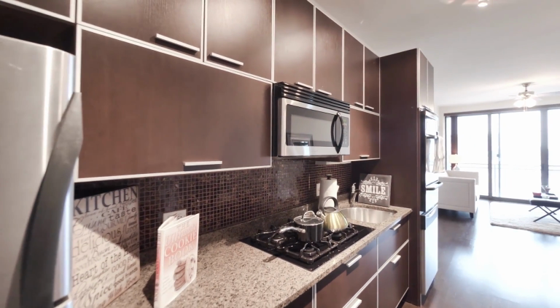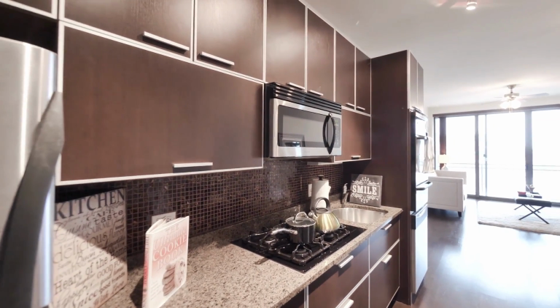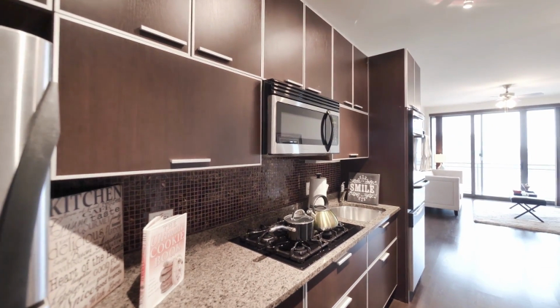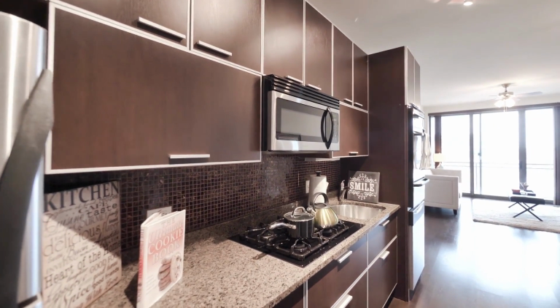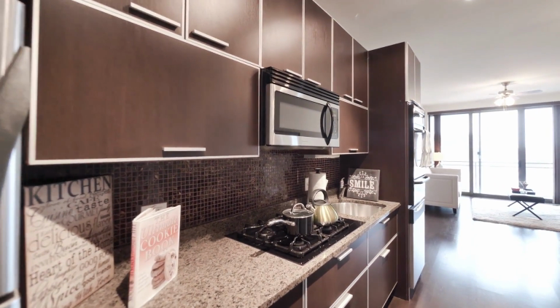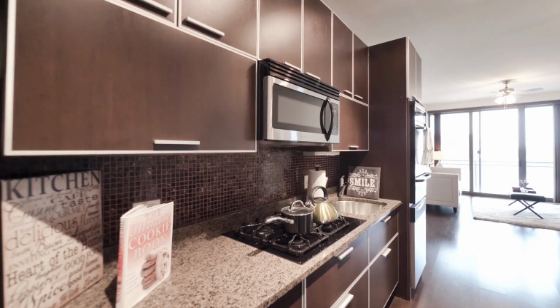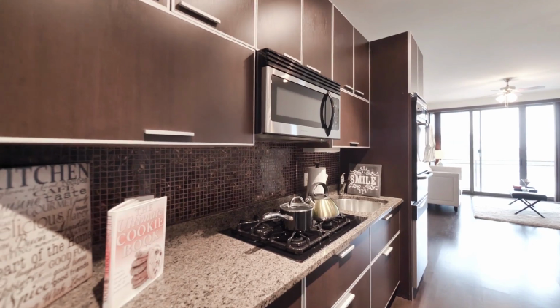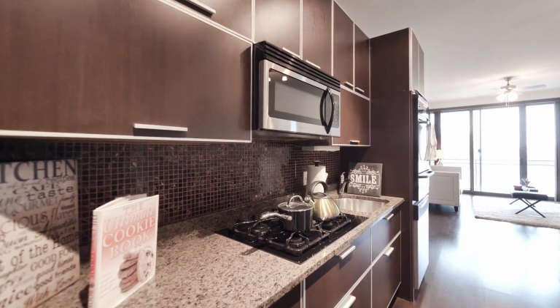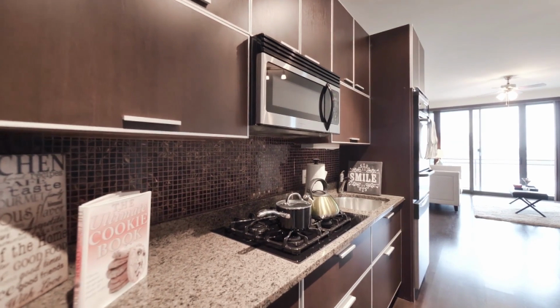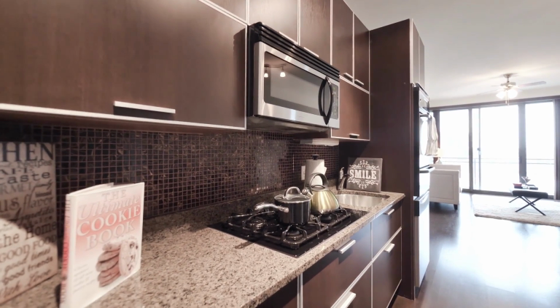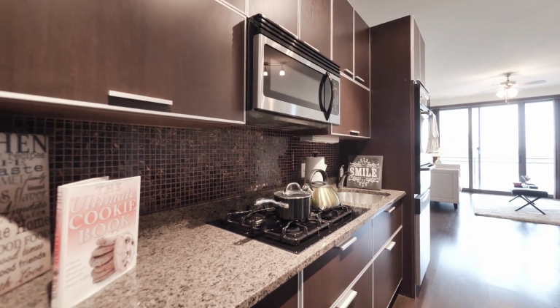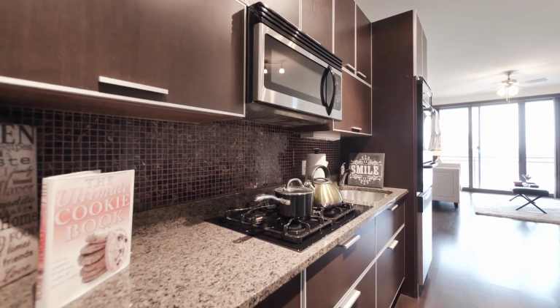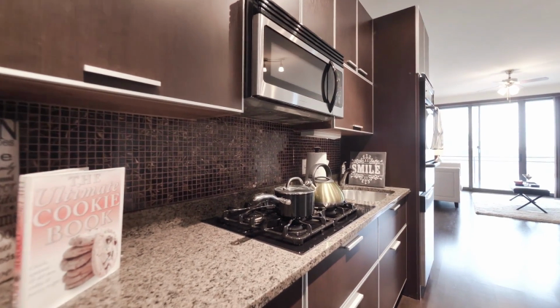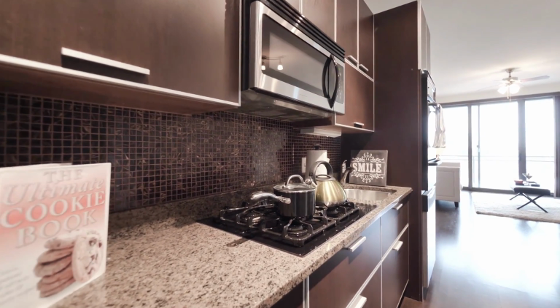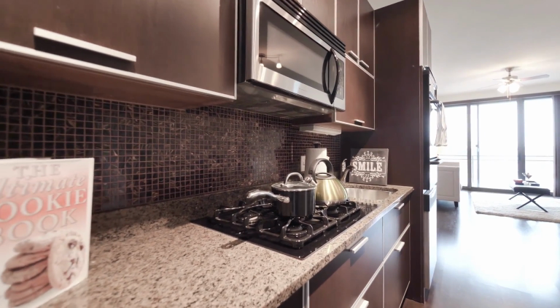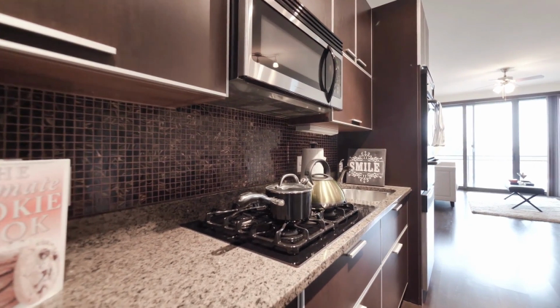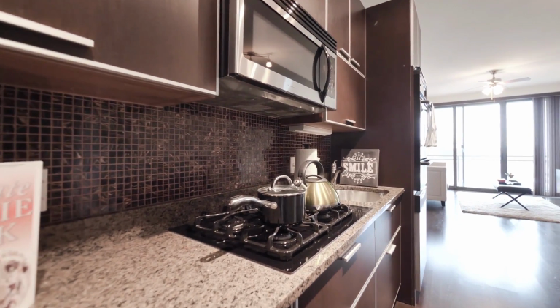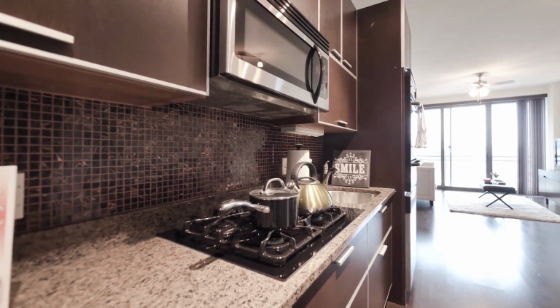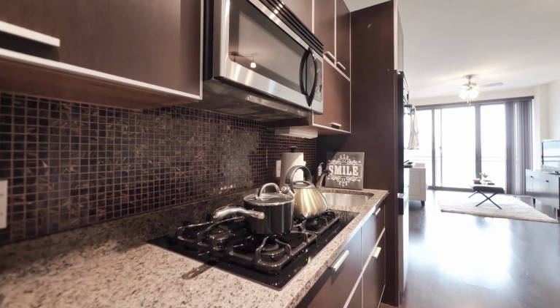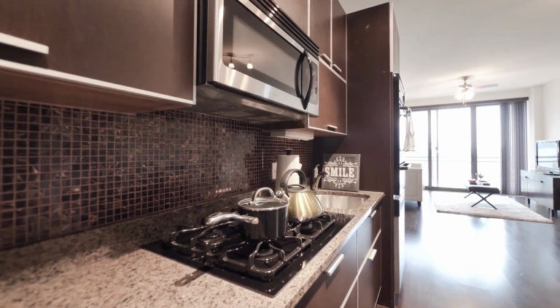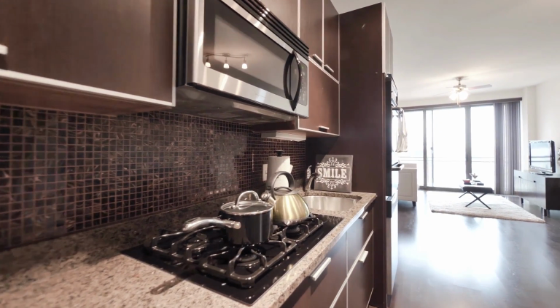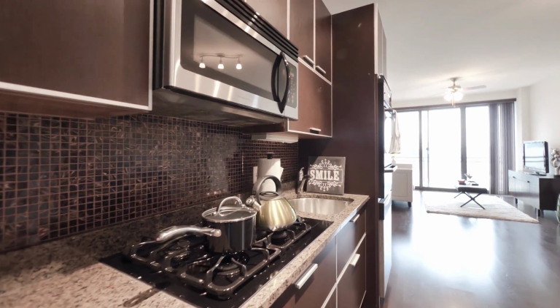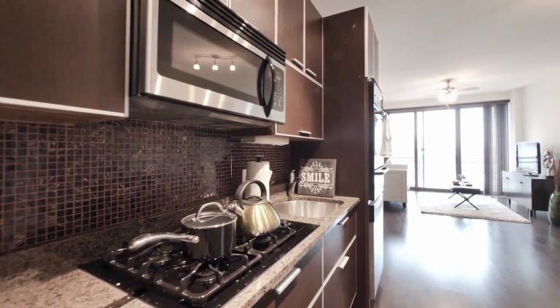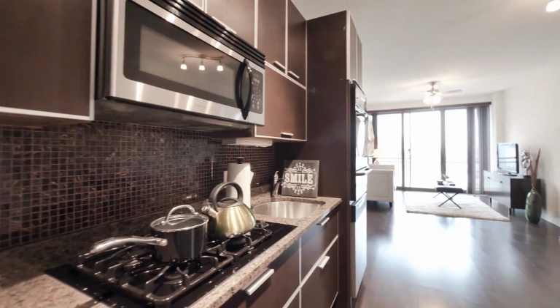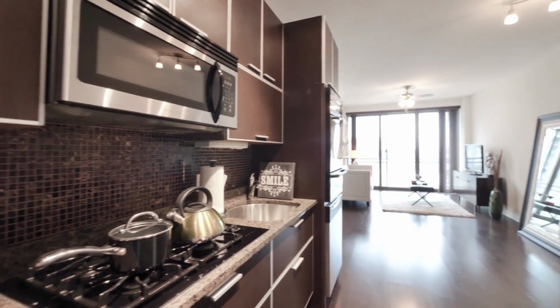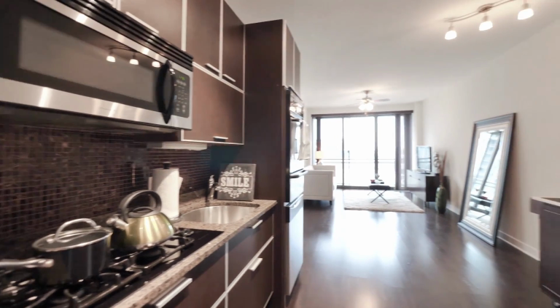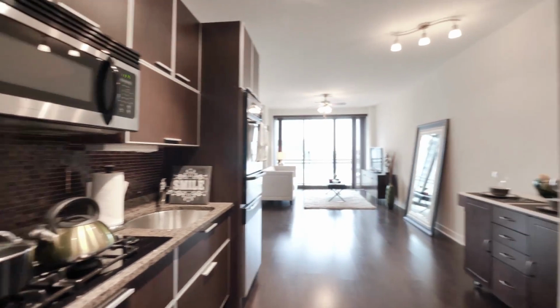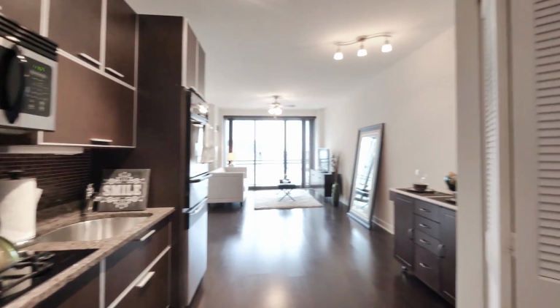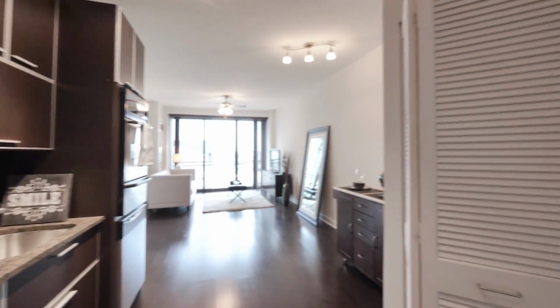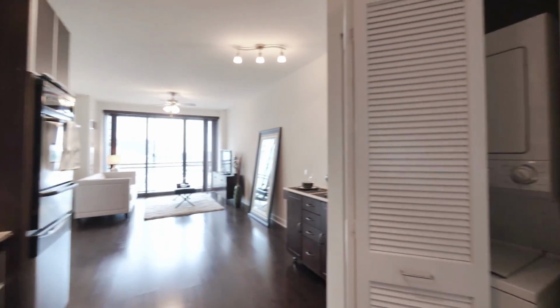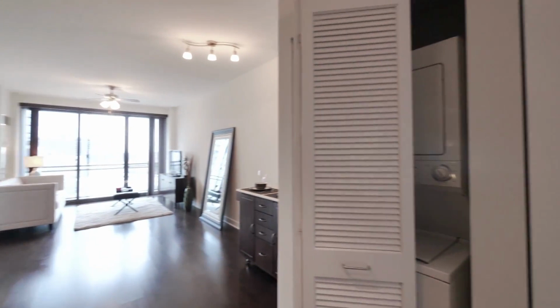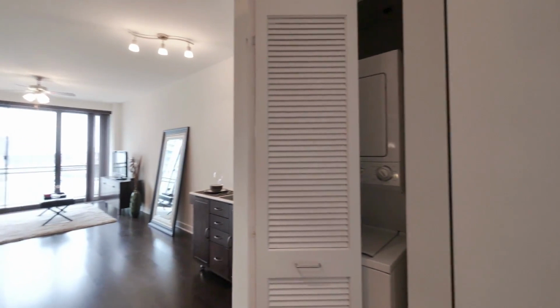This is the kitchen, which is a European-style kitchen to maximize on square footage space. Over to your right, we have our front hall closet and washer and dryer.